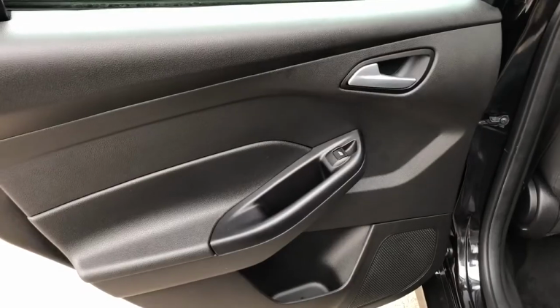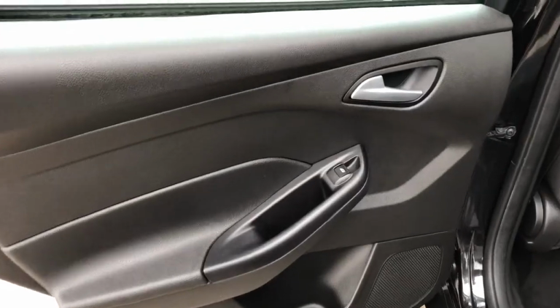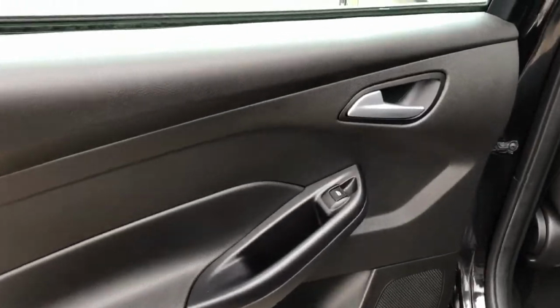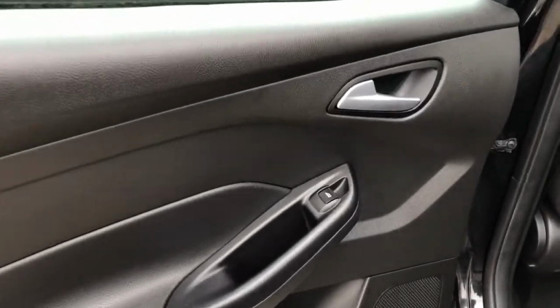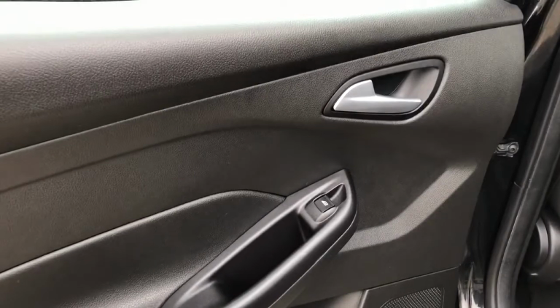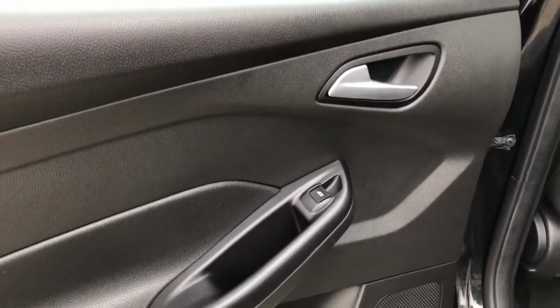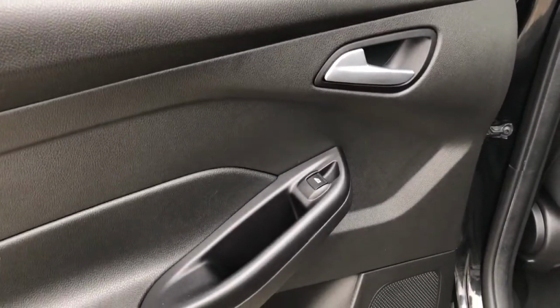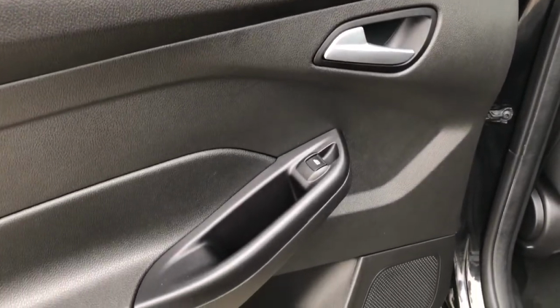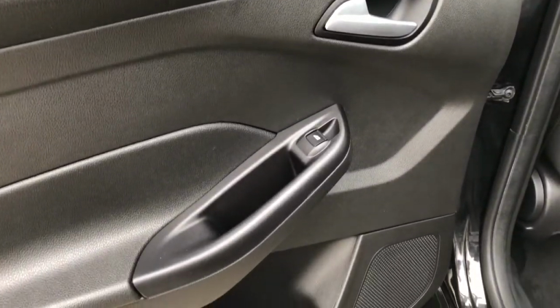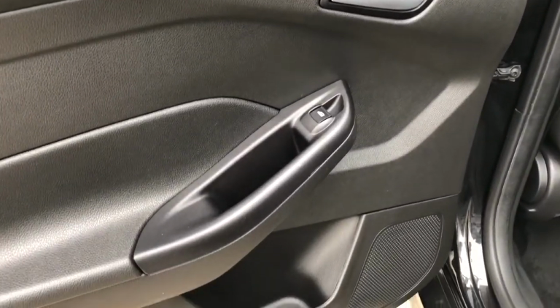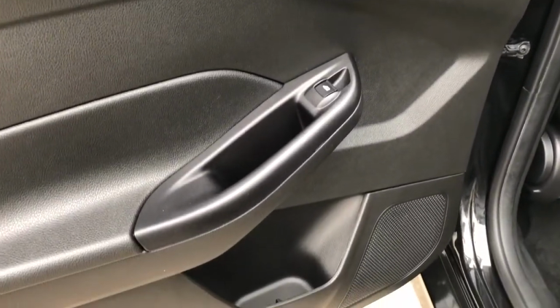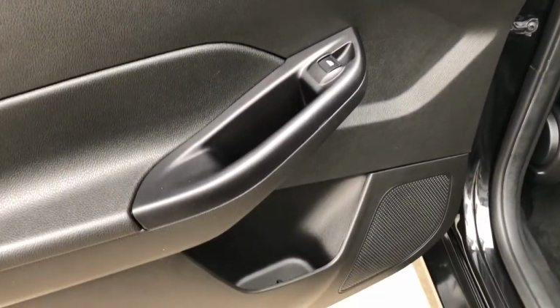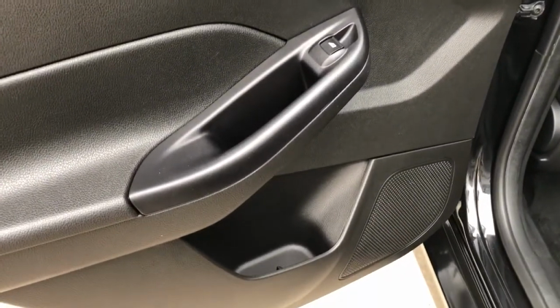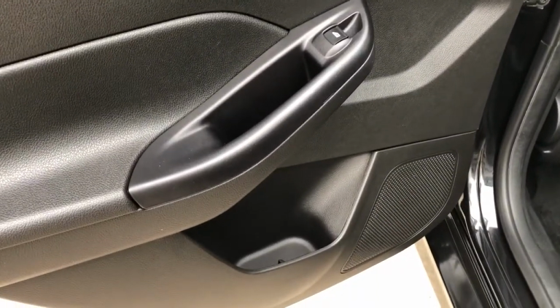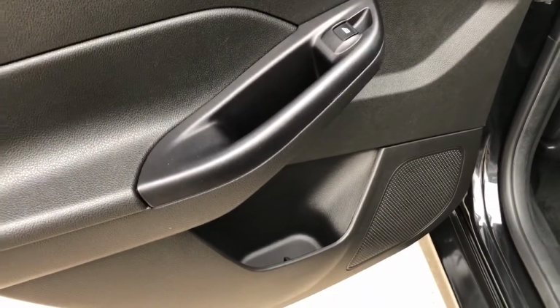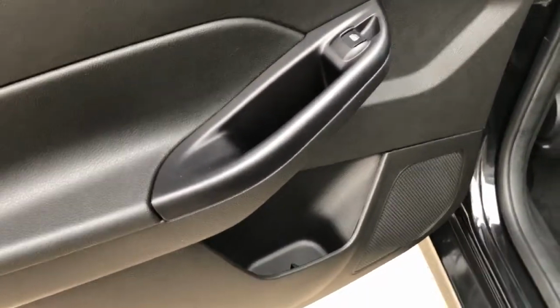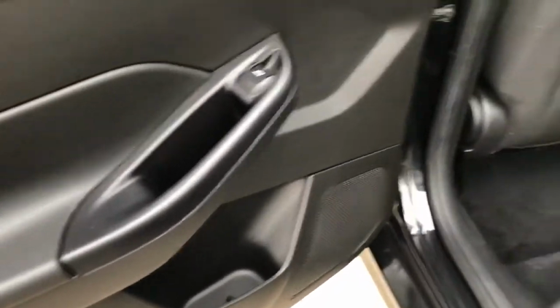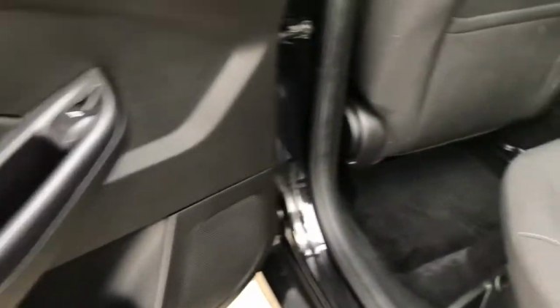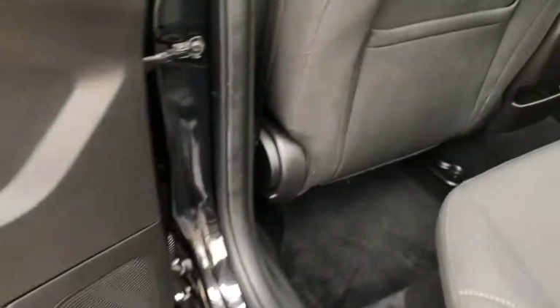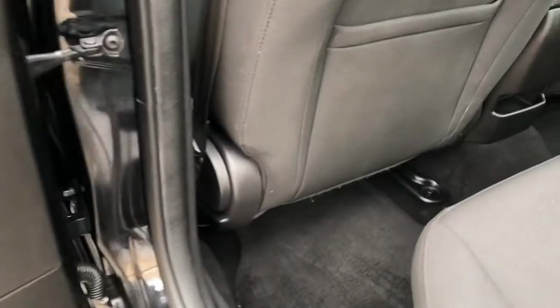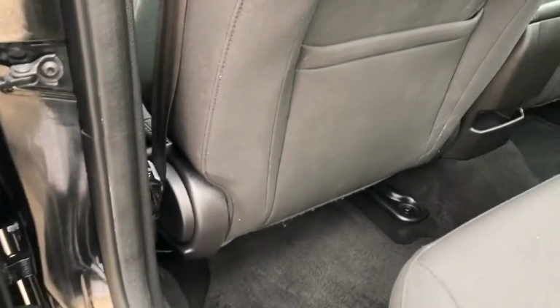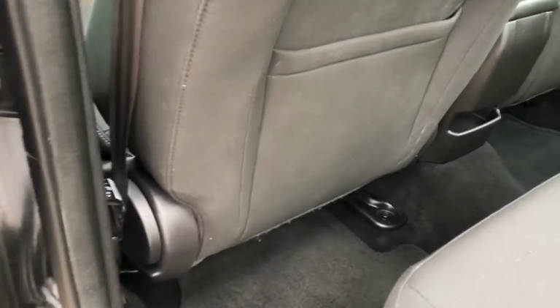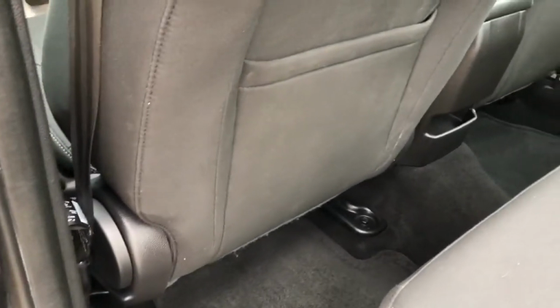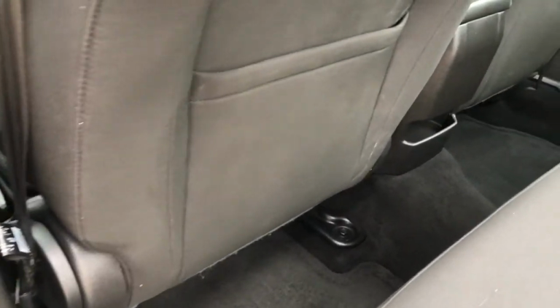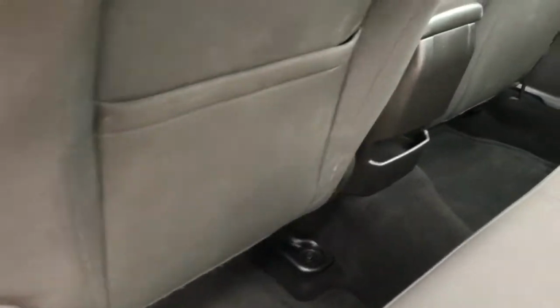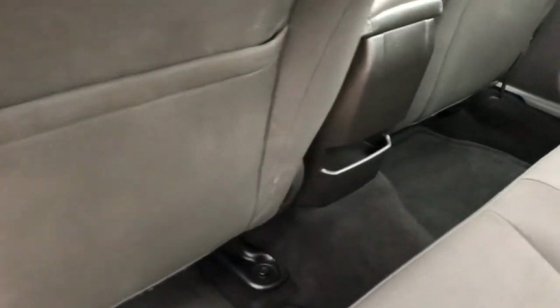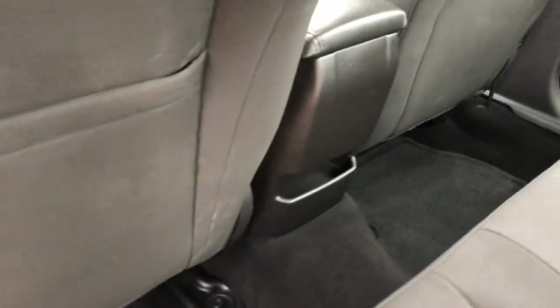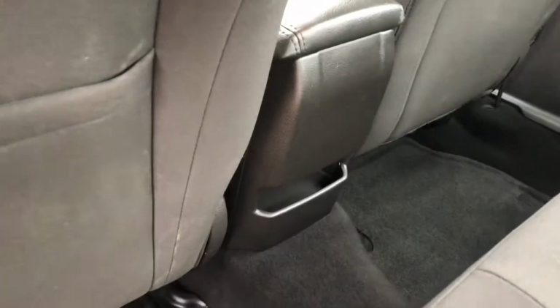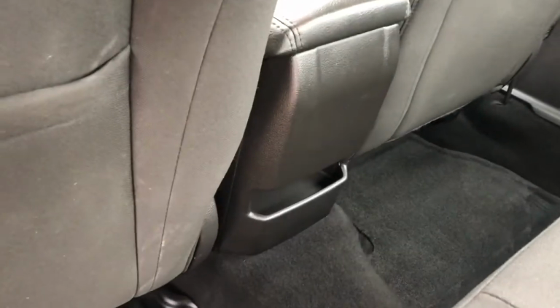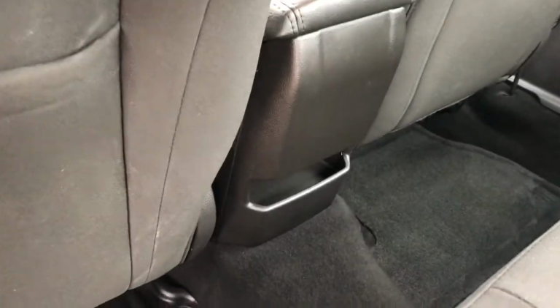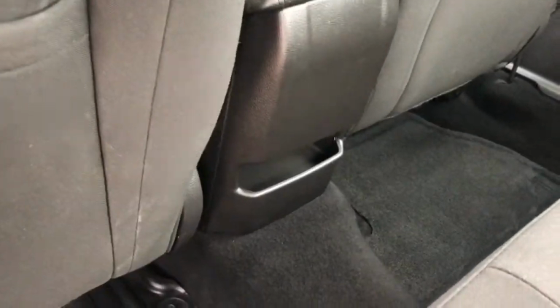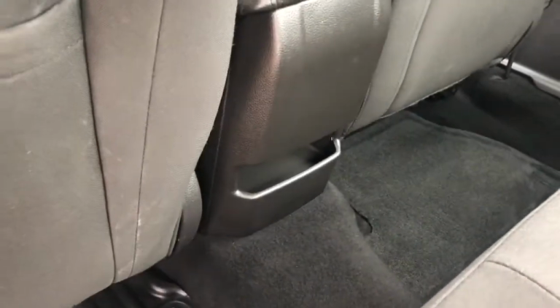On to the rear interior now we can see our chrome door handle, window switch, speaker and storage. Back of the front seats we have our magazine holders and back of the center console area we have some additional storage.